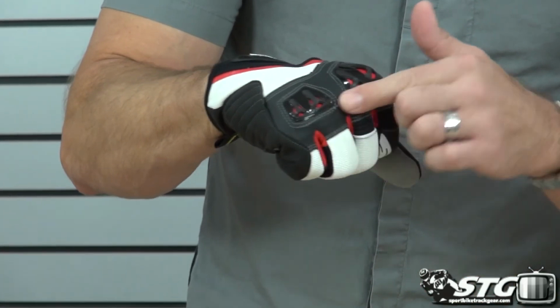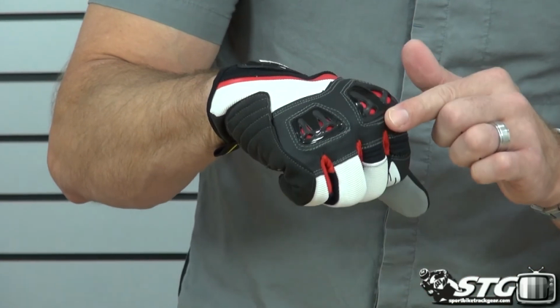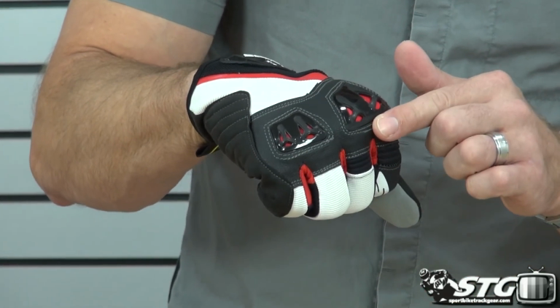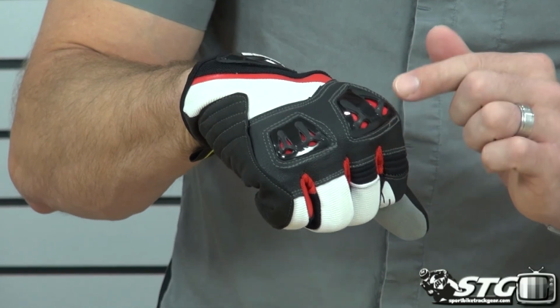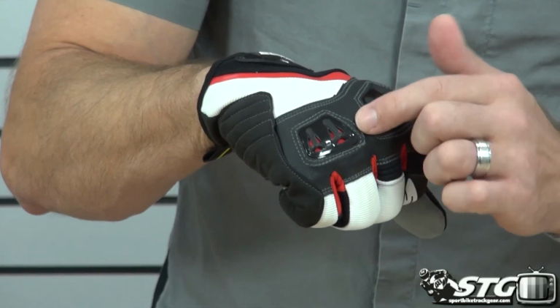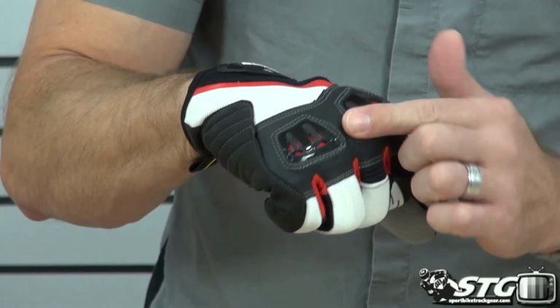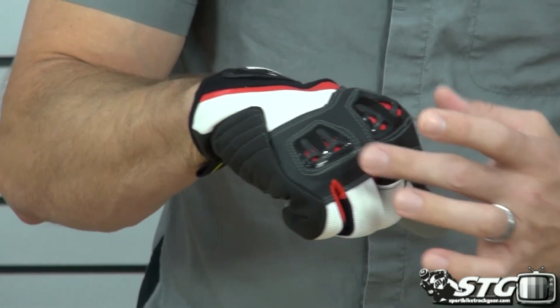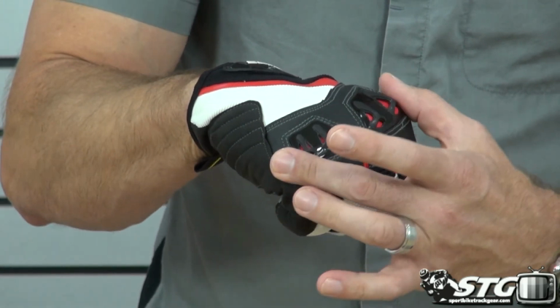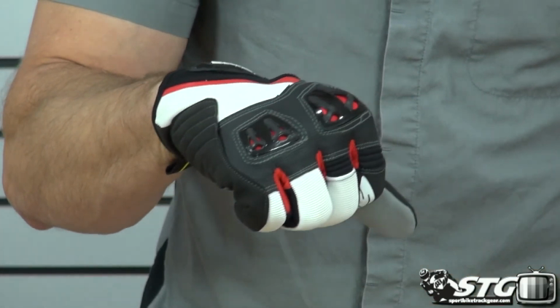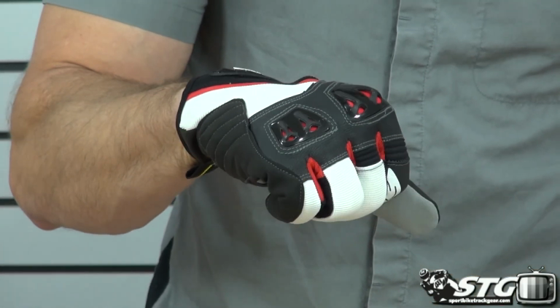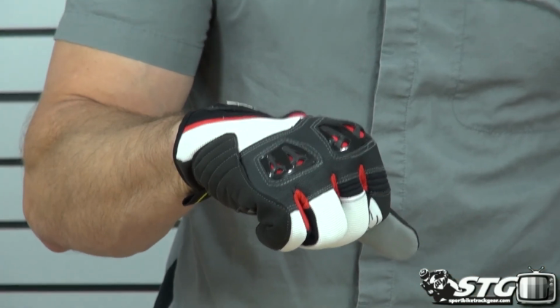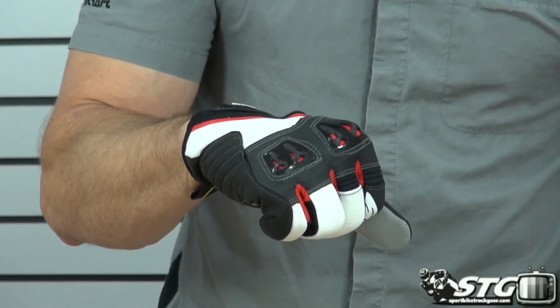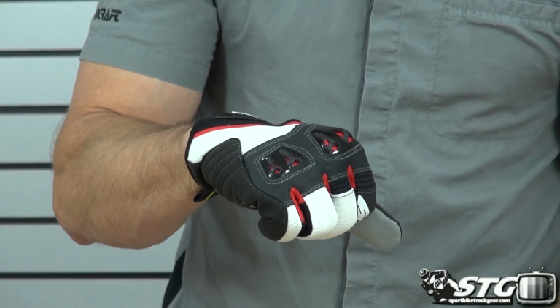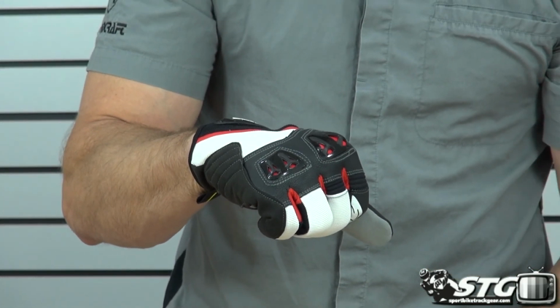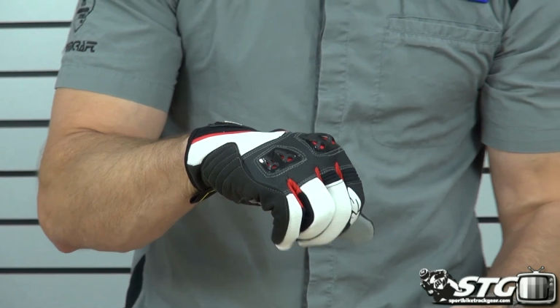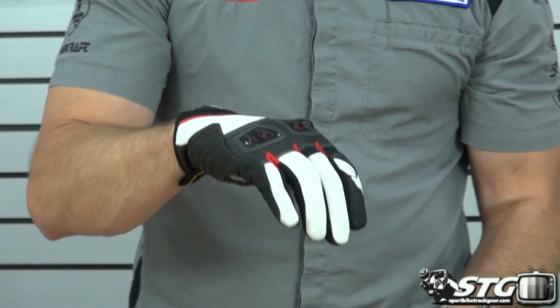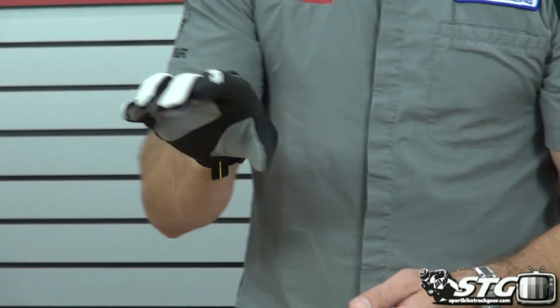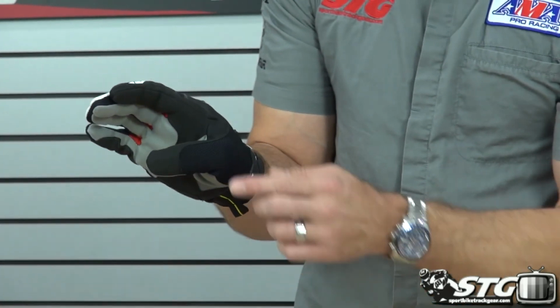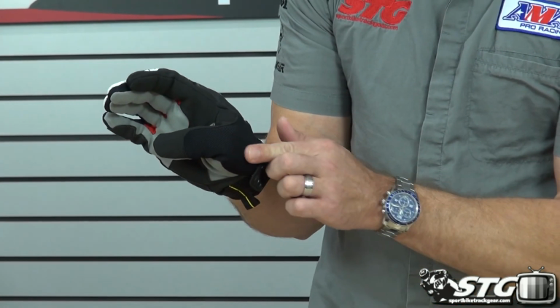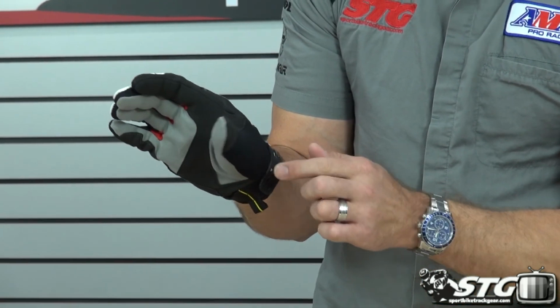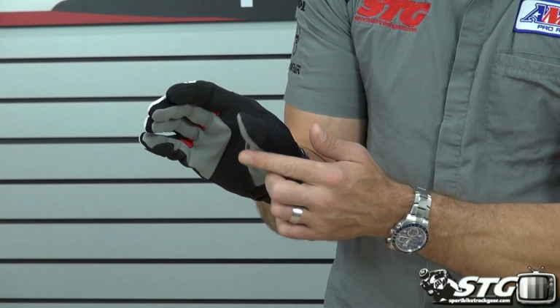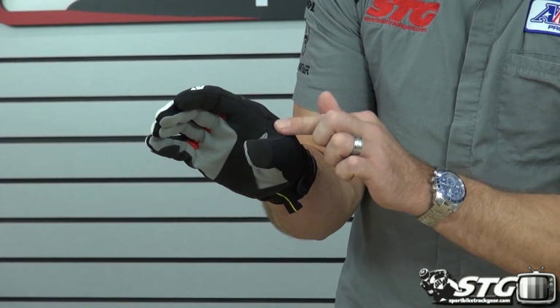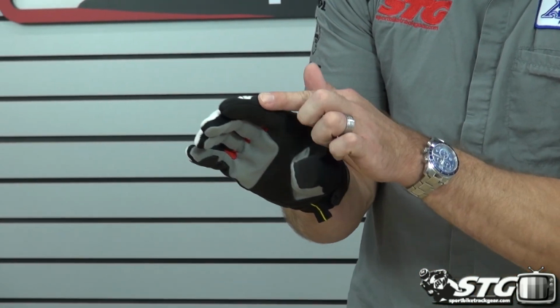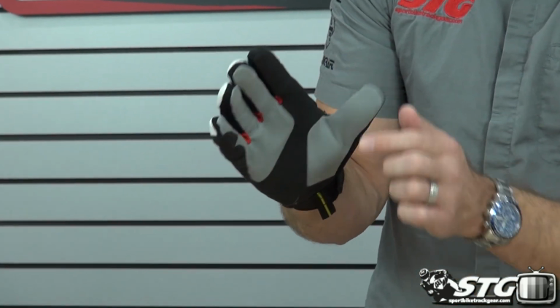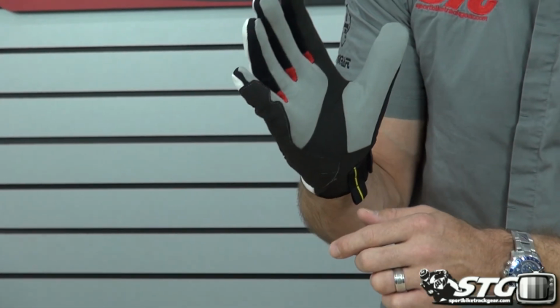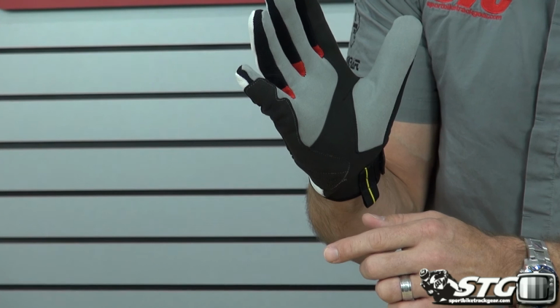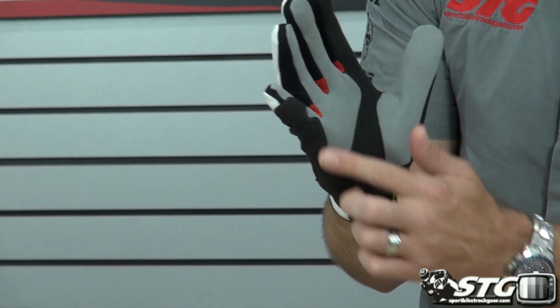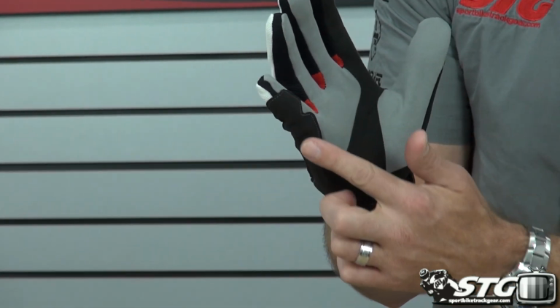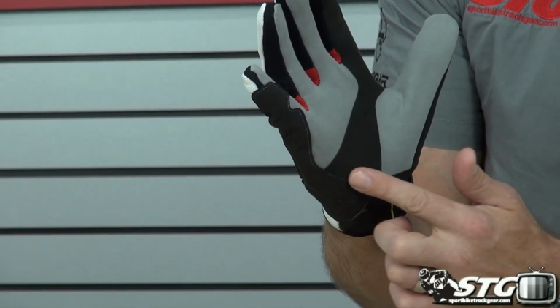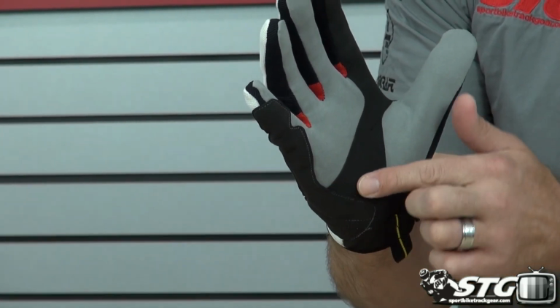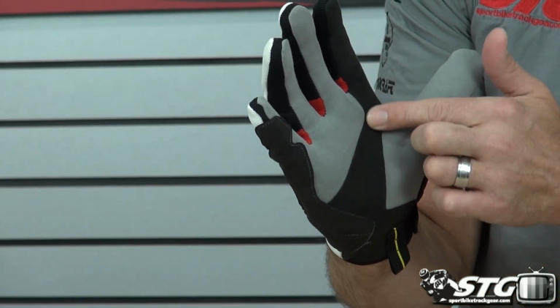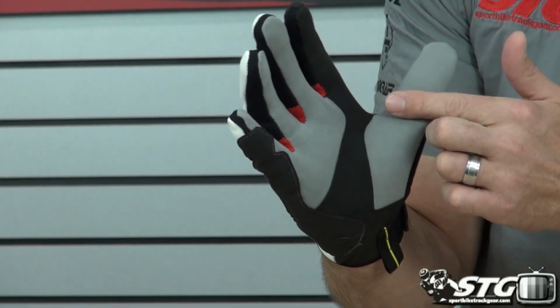PowerTector knuckle protectors with venting built in, so you've got a good amount of protection in that particular area. Got overlays for additional protection — you'll see that here on the pinky and on the palm.